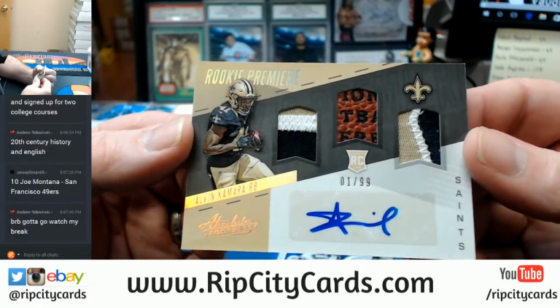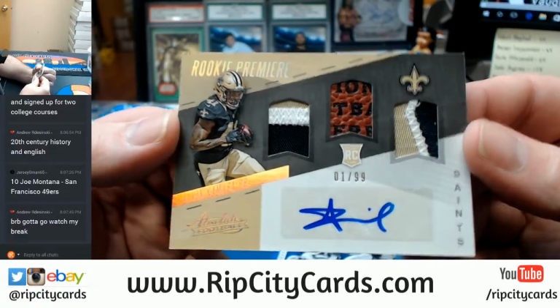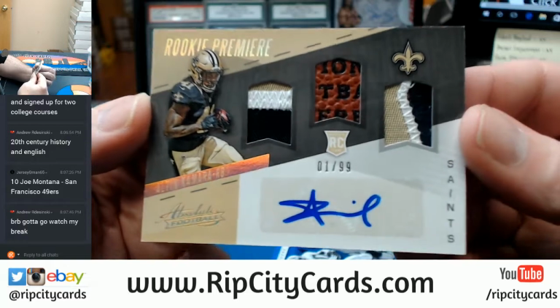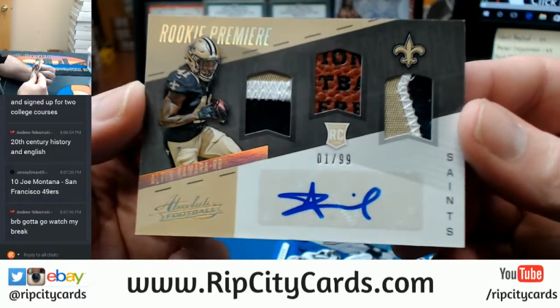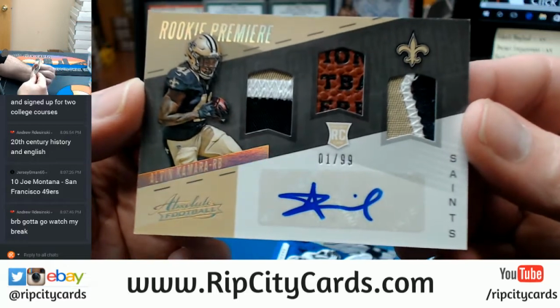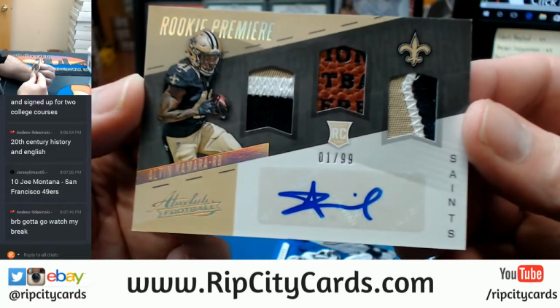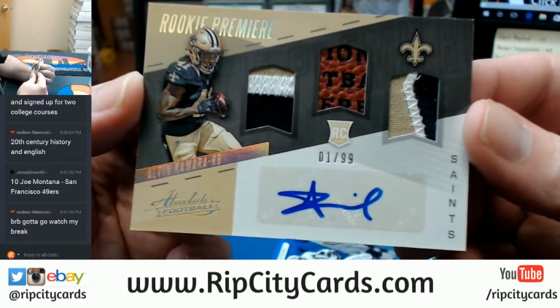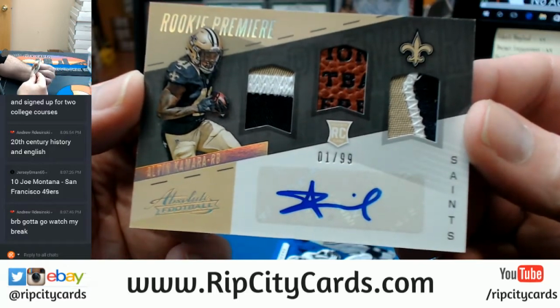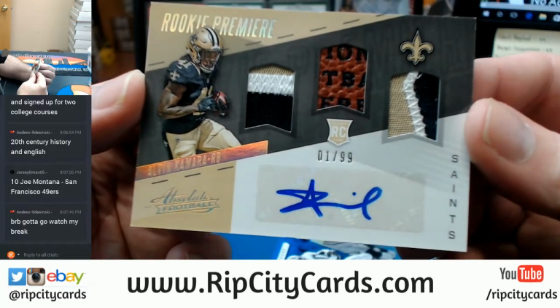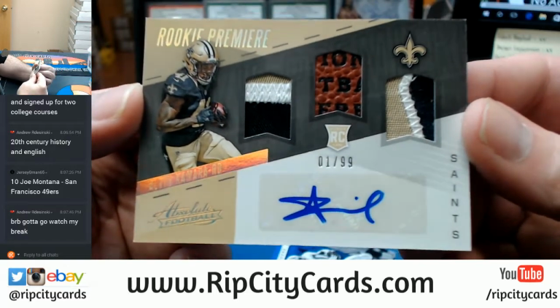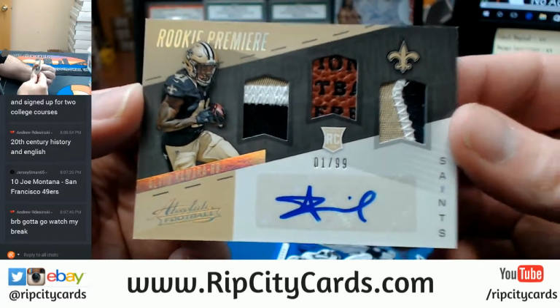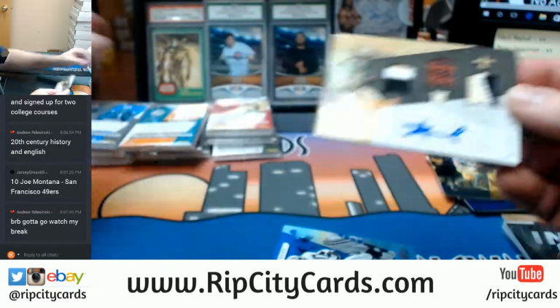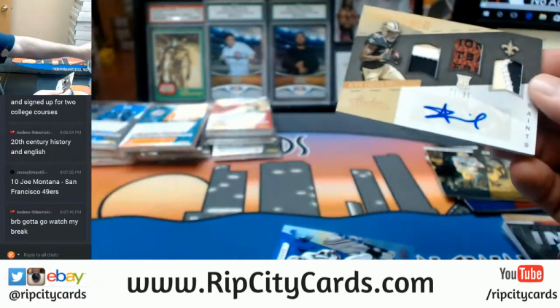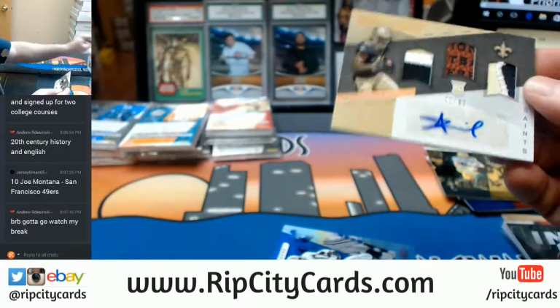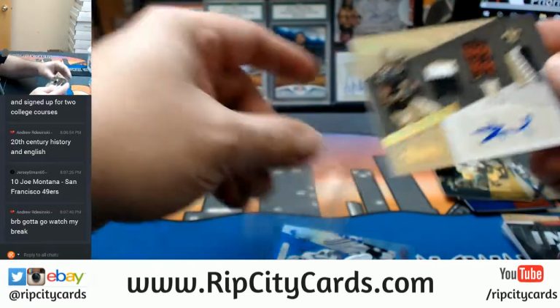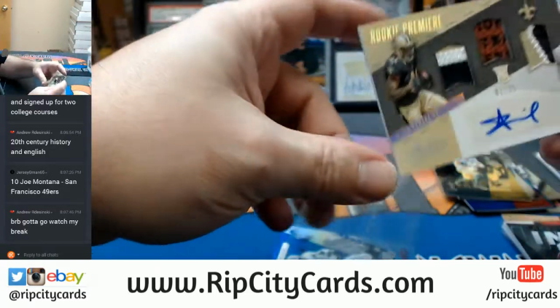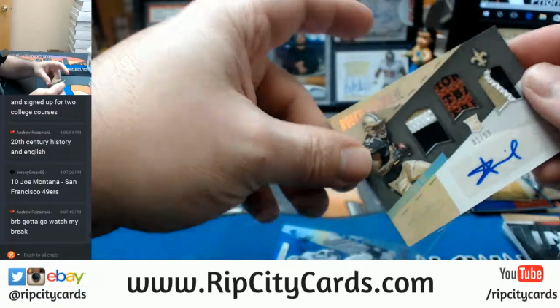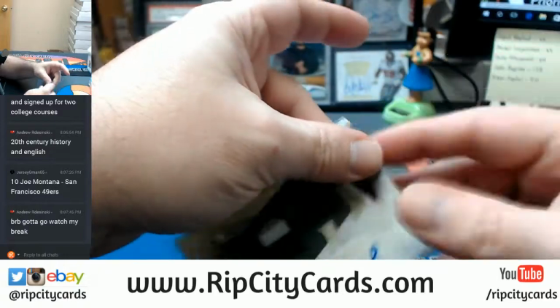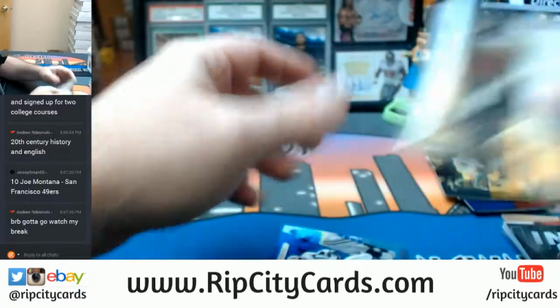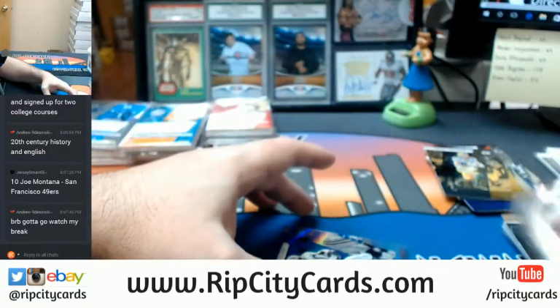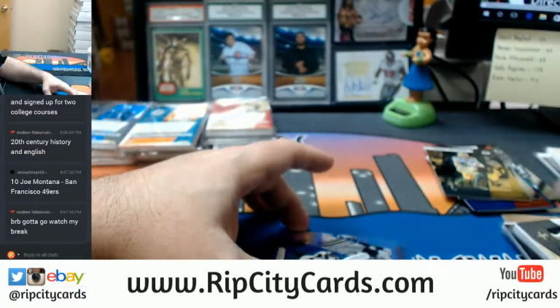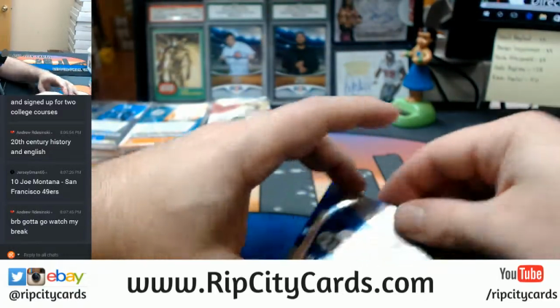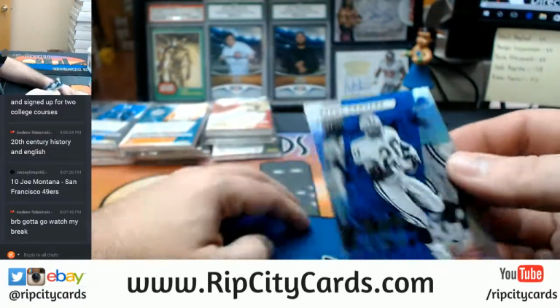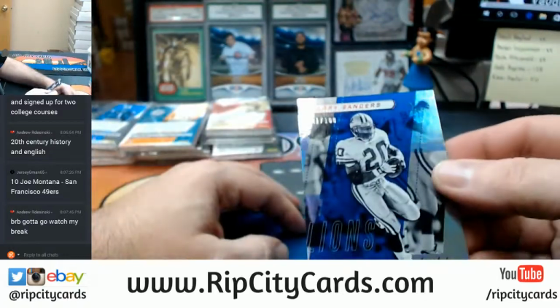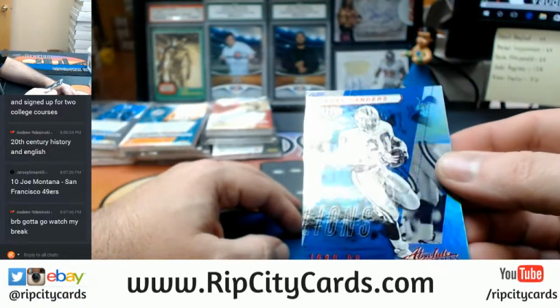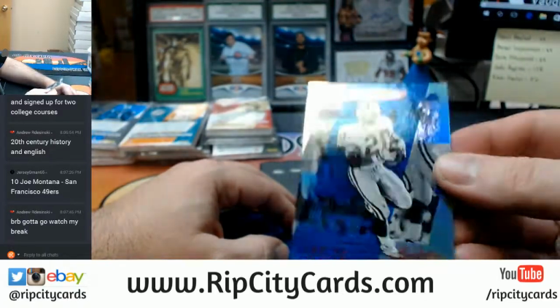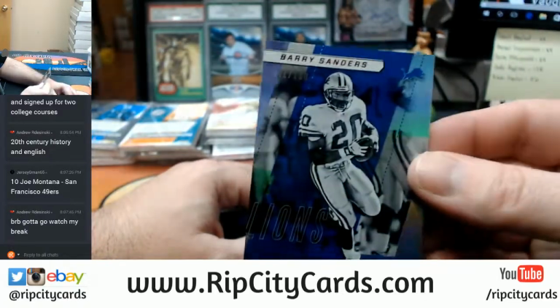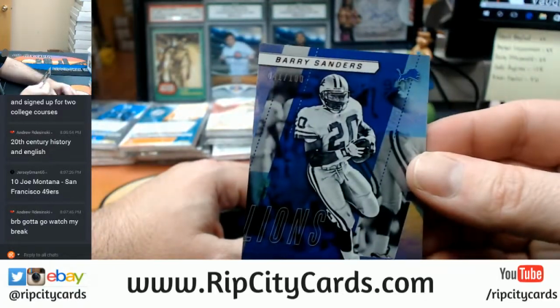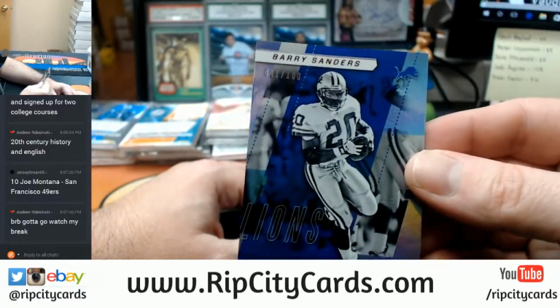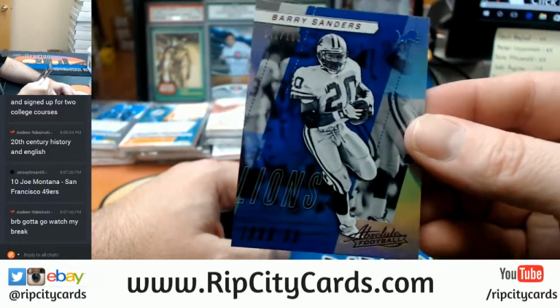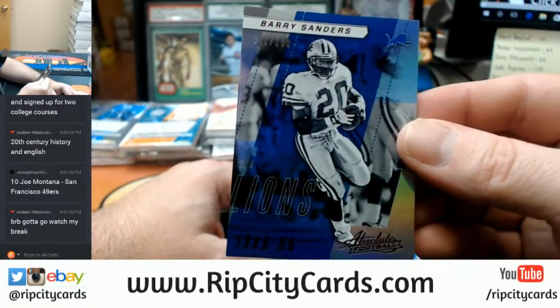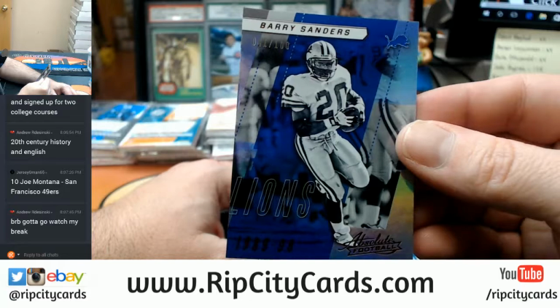Alvin Kamara. And 41 out of 100, Lions — Barry Sanders.